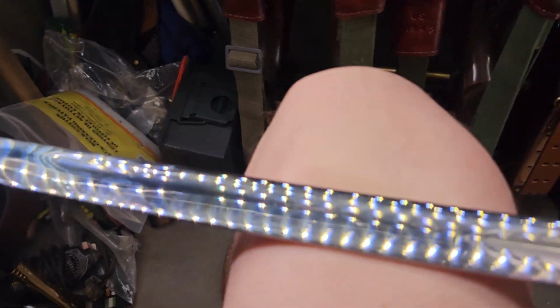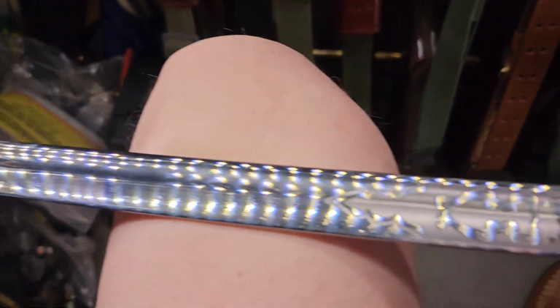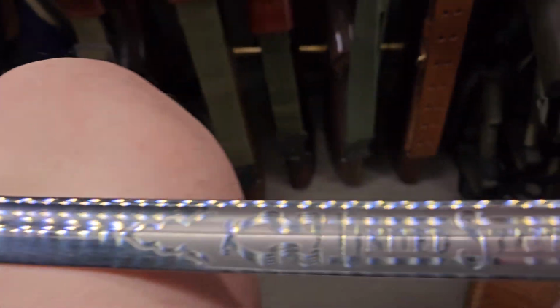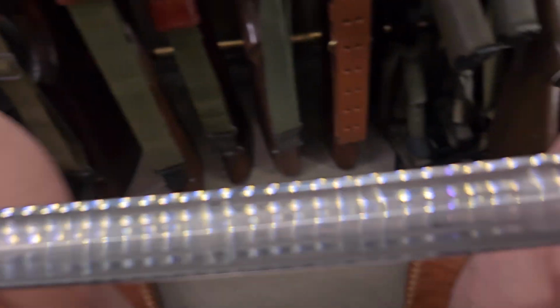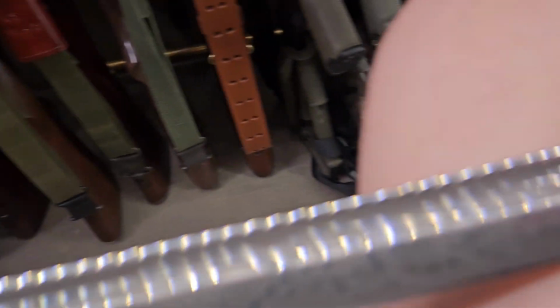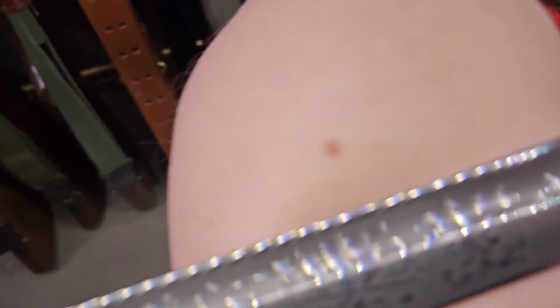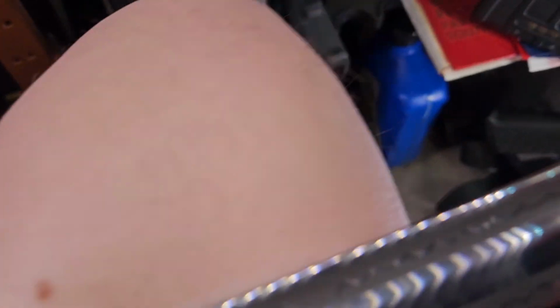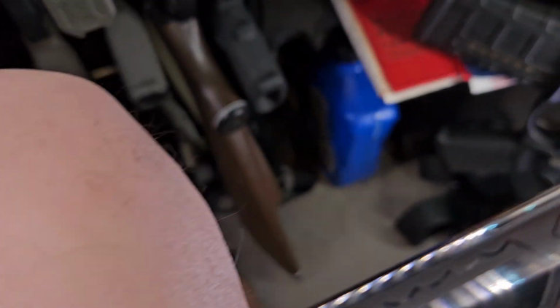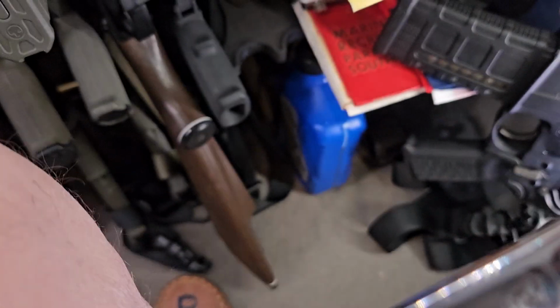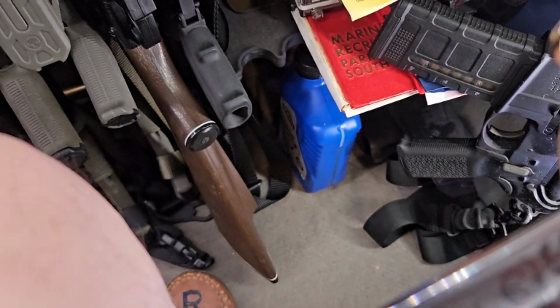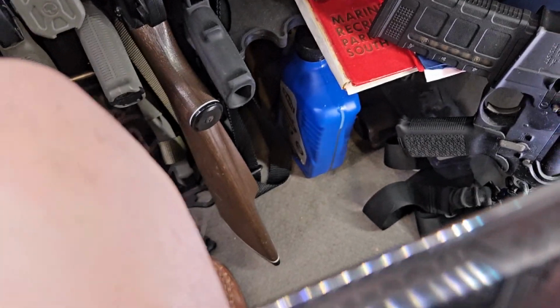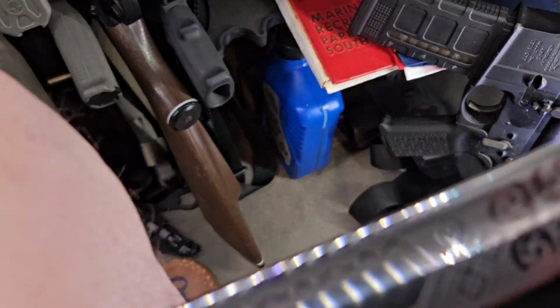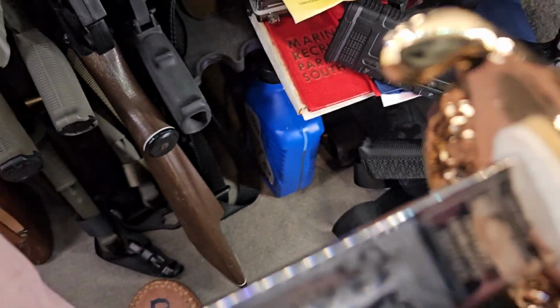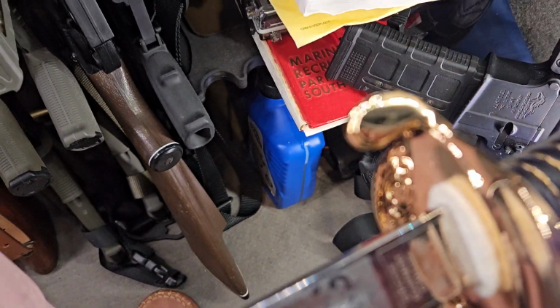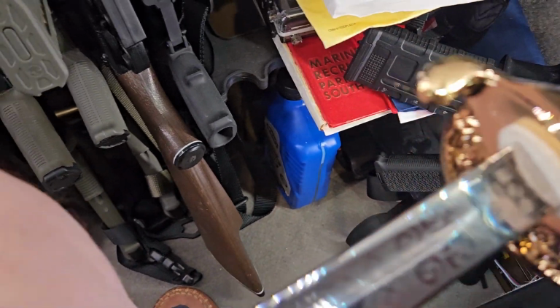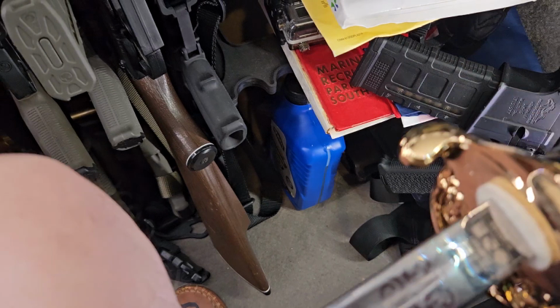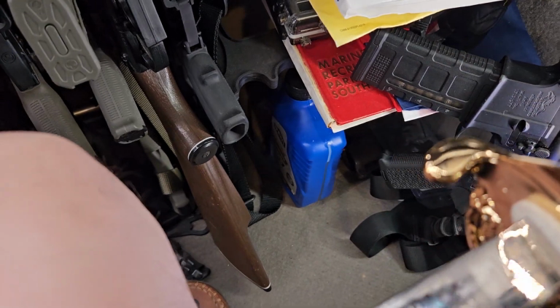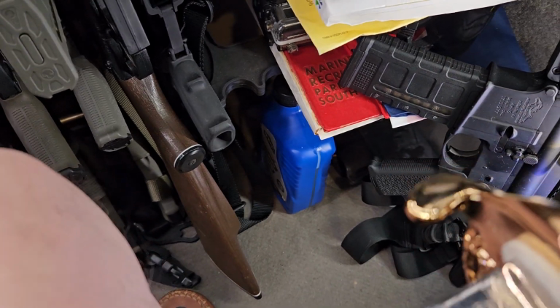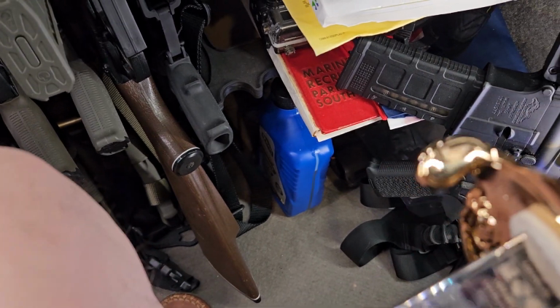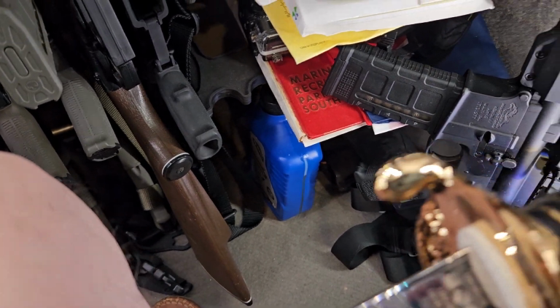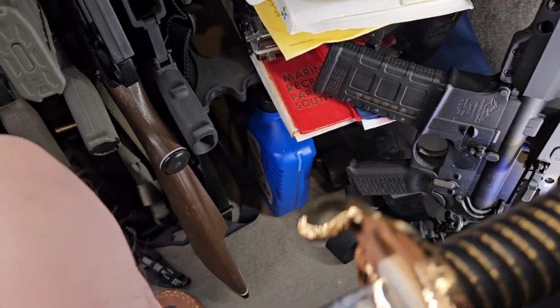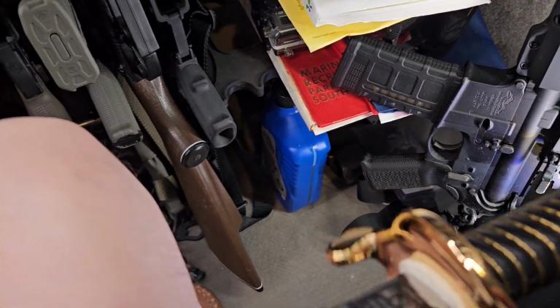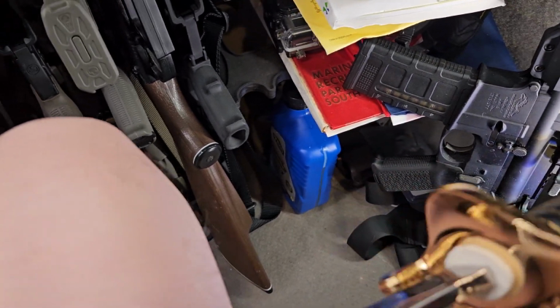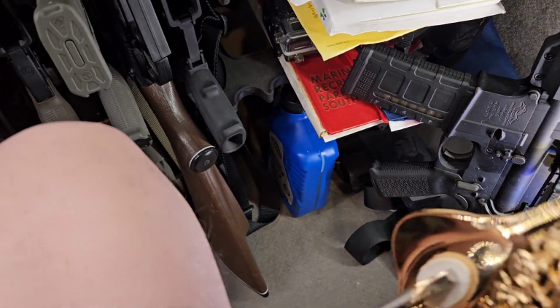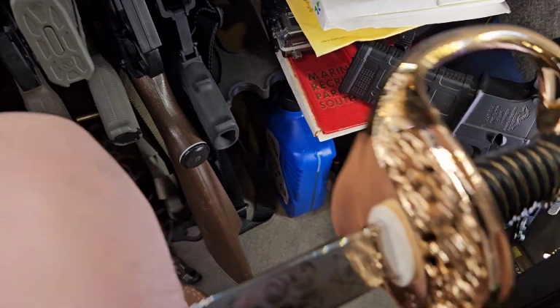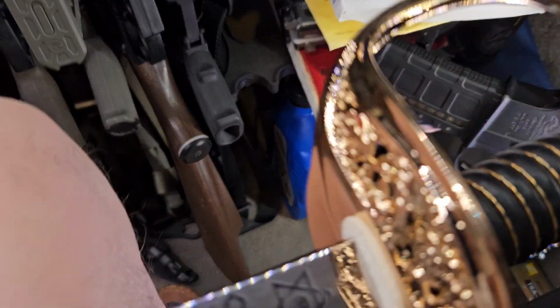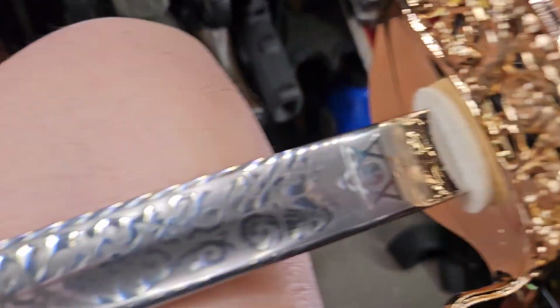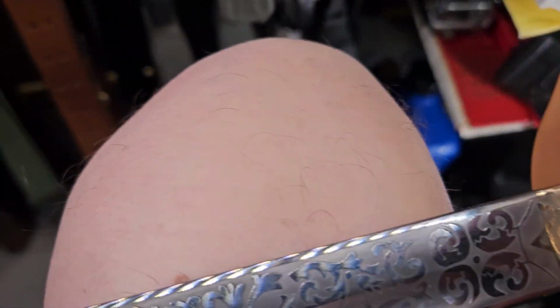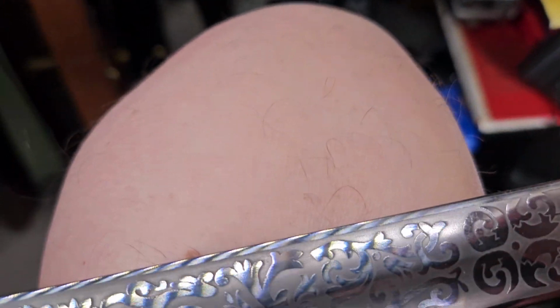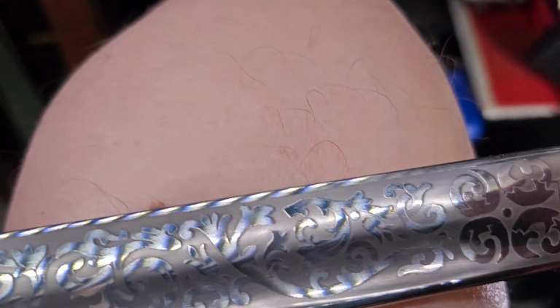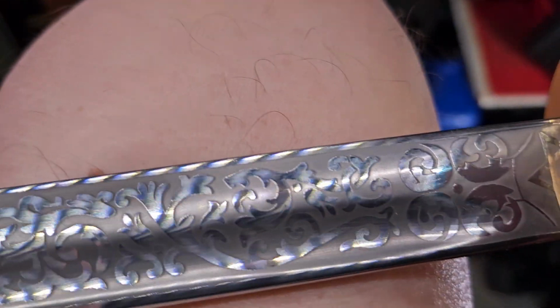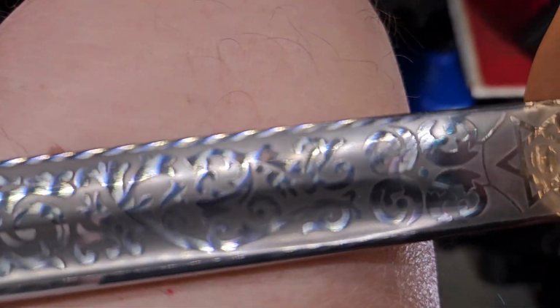This just seems to be an overall fantastic quality sword — one that I really like. And here's the other side.